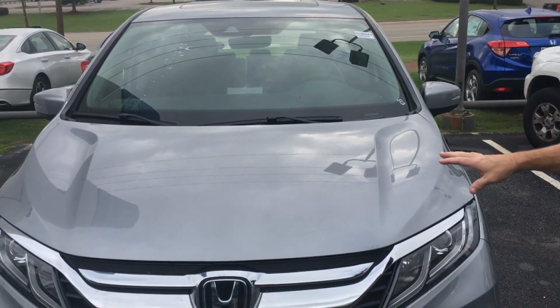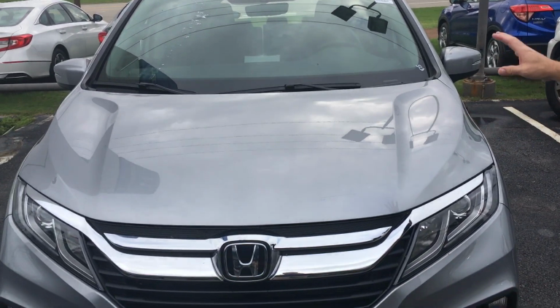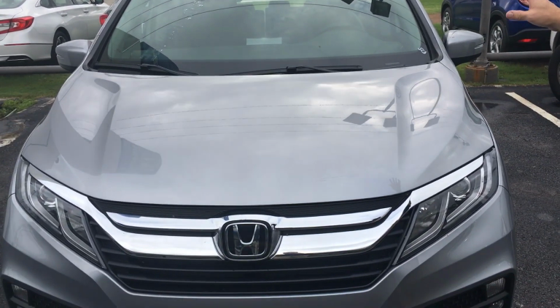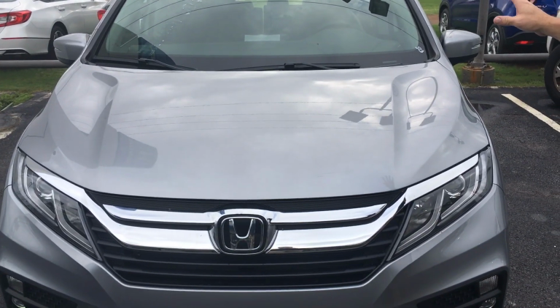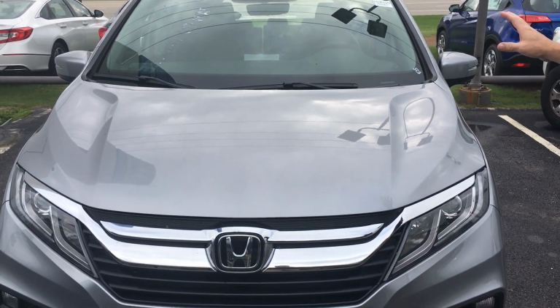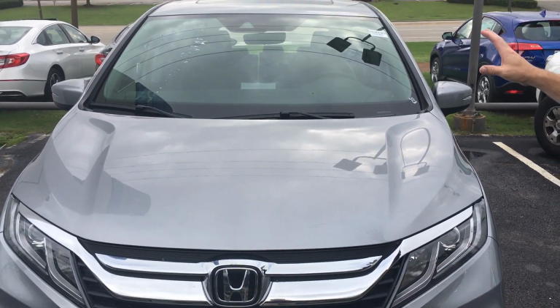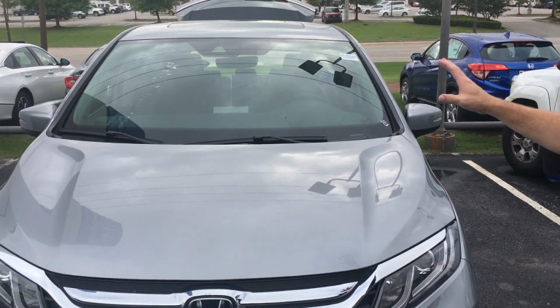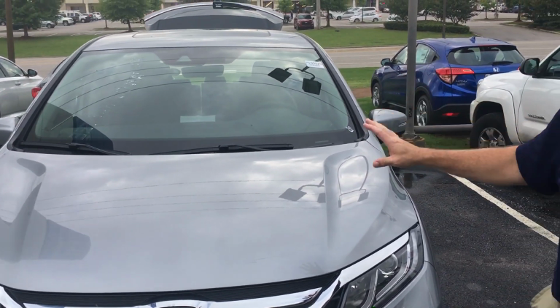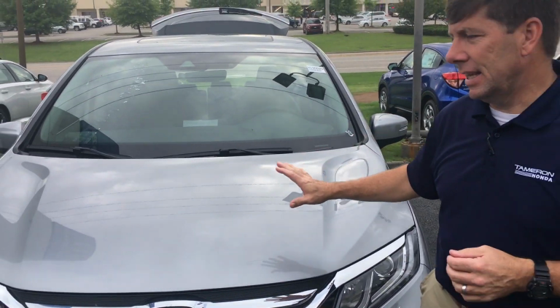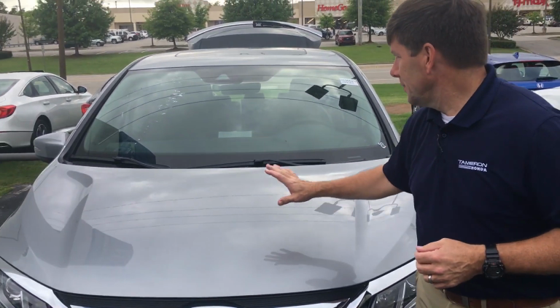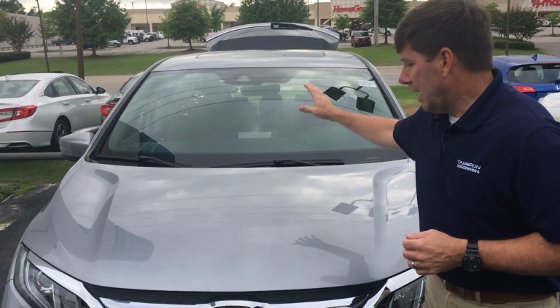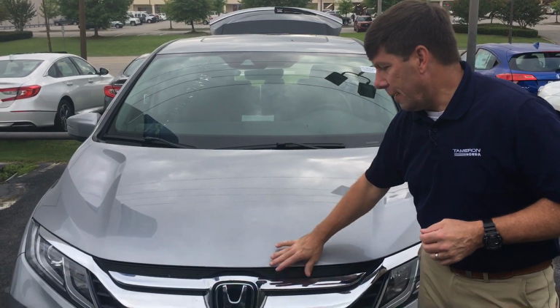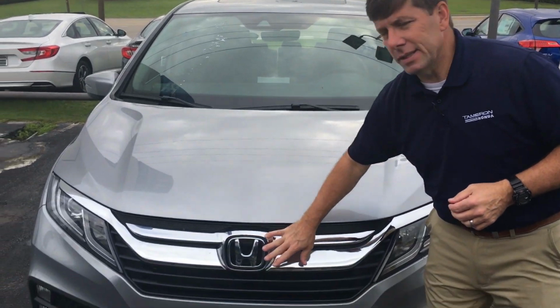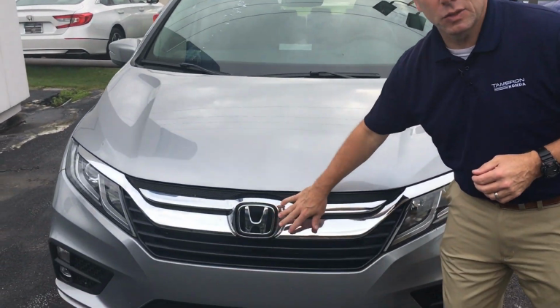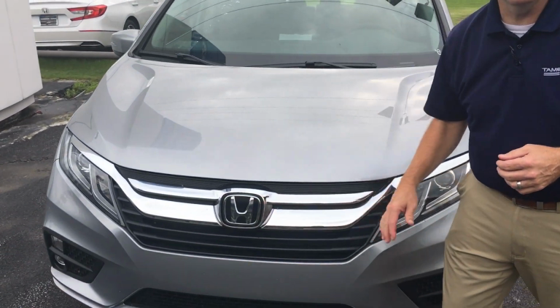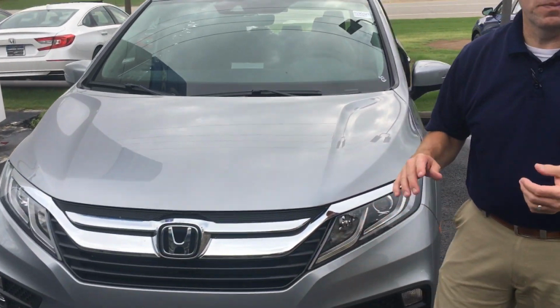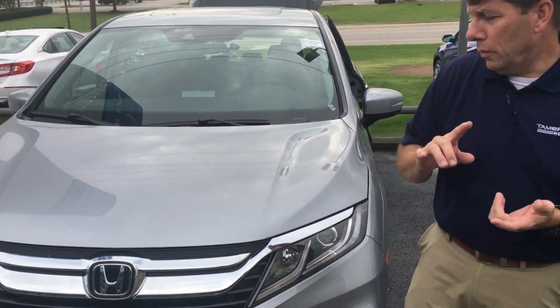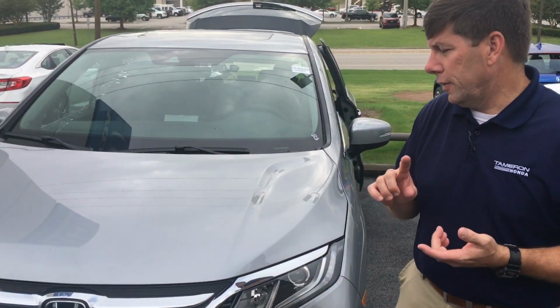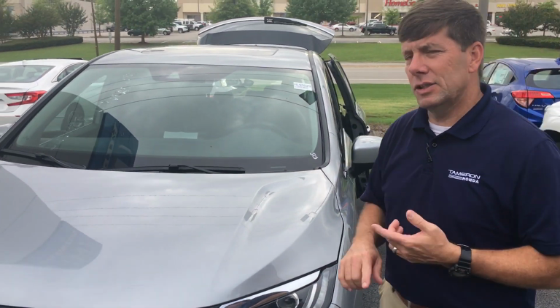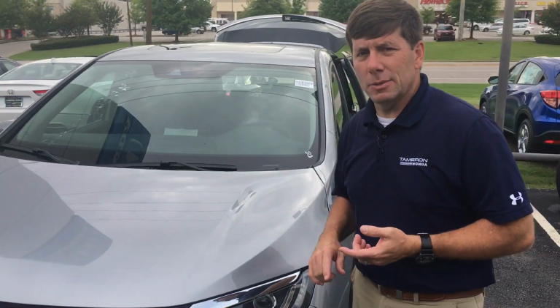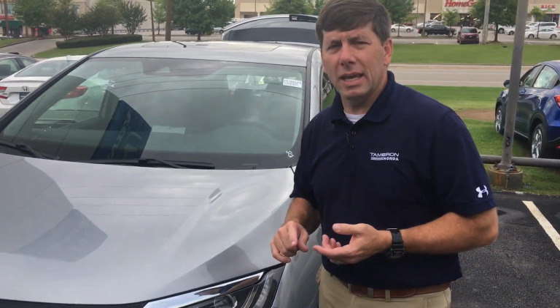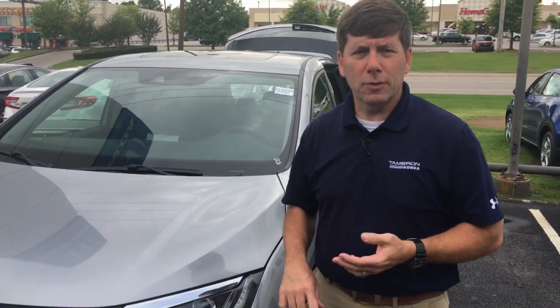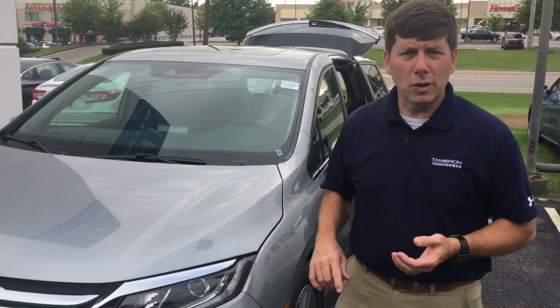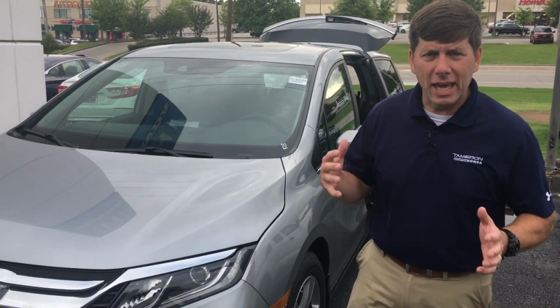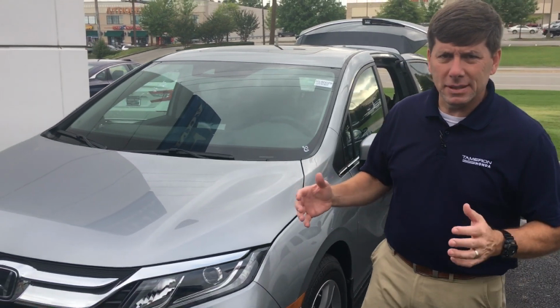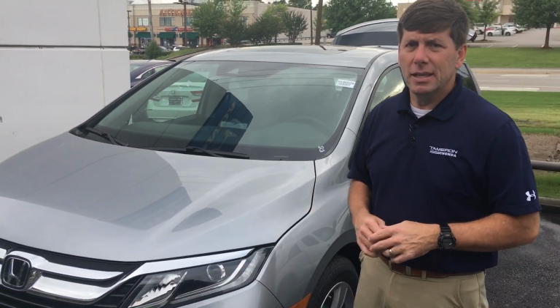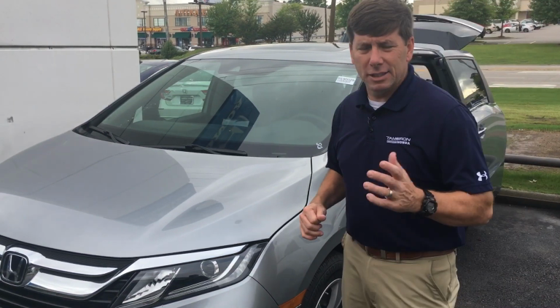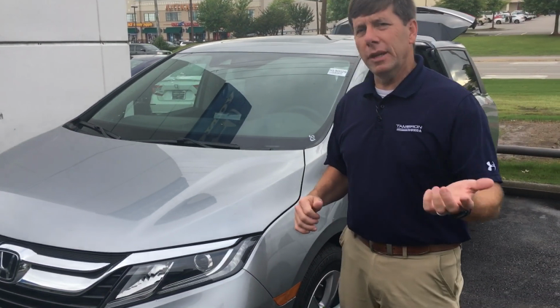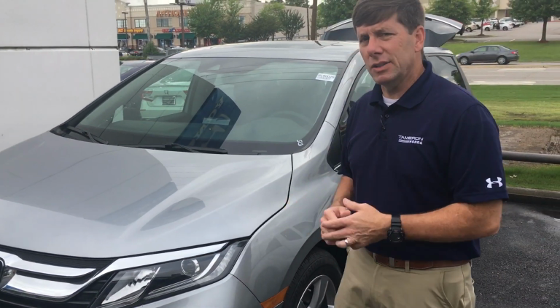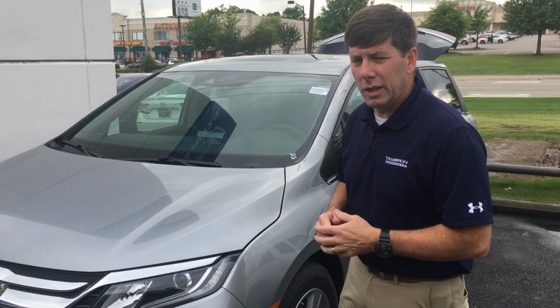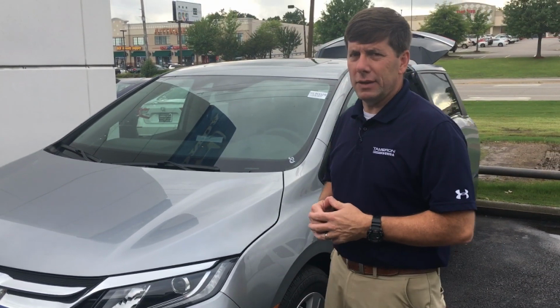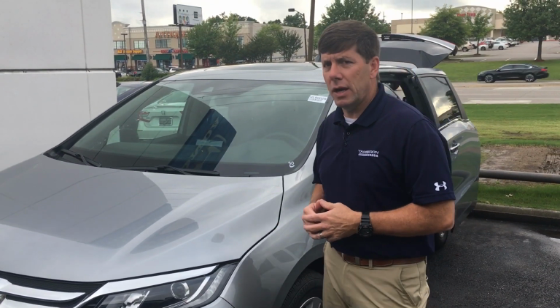The silver with the mocha interior does come with Honda Sensing. You have a camera as well as a sensor here. It's going to work for your collision mitigation braking, adaptive cruise control, lane keep assist, and some more features I could show you when you come in for the test drive.